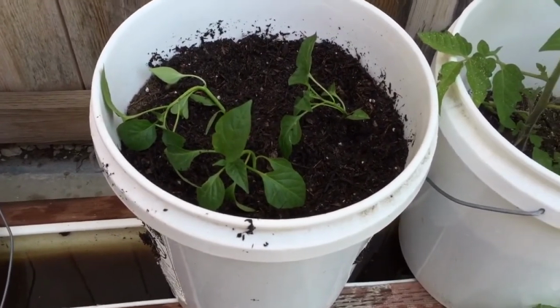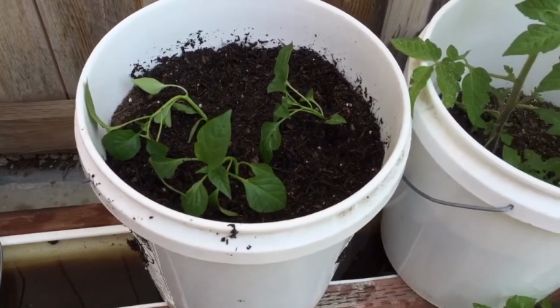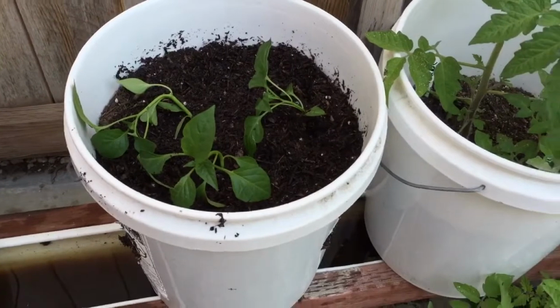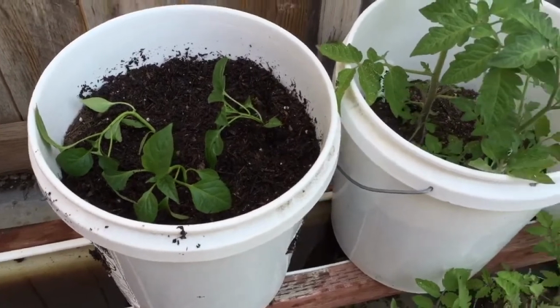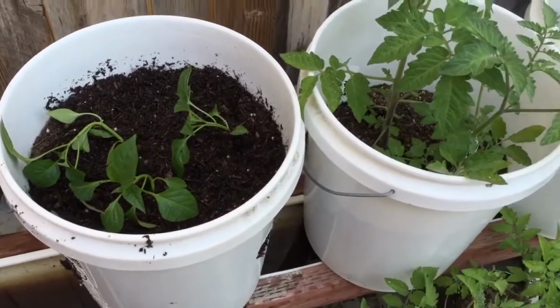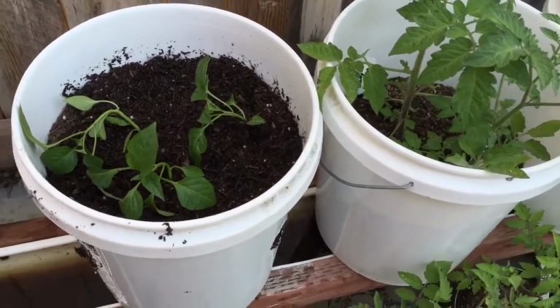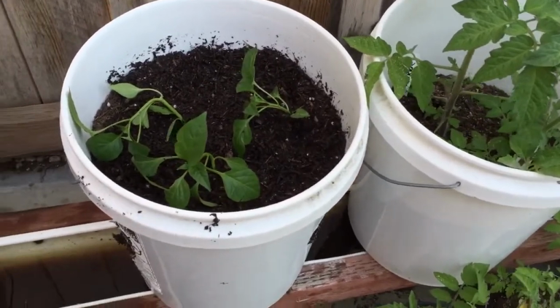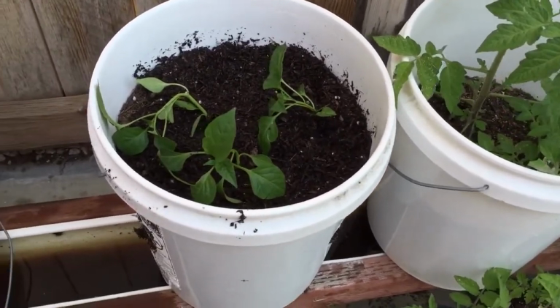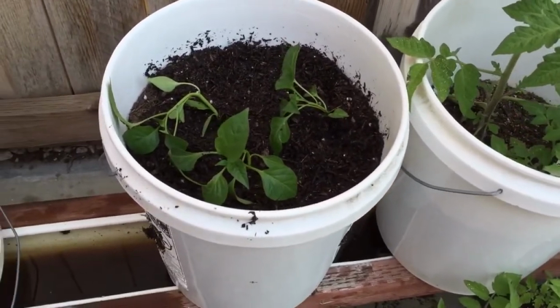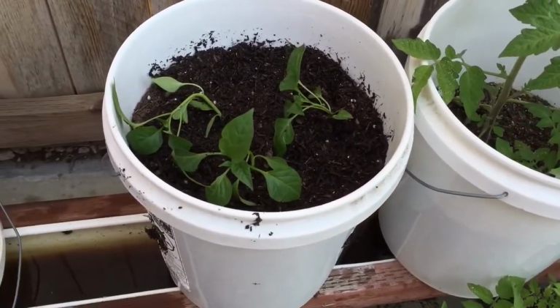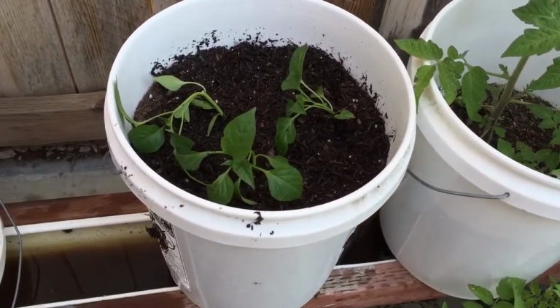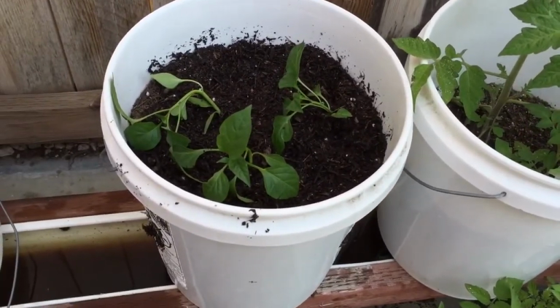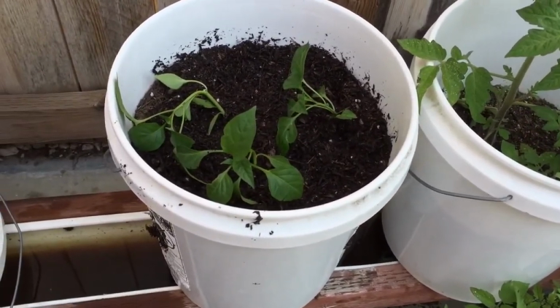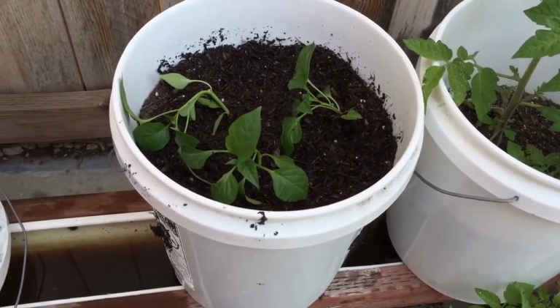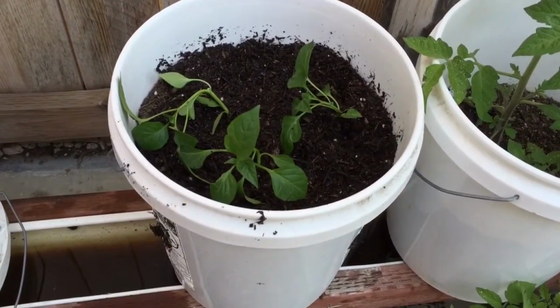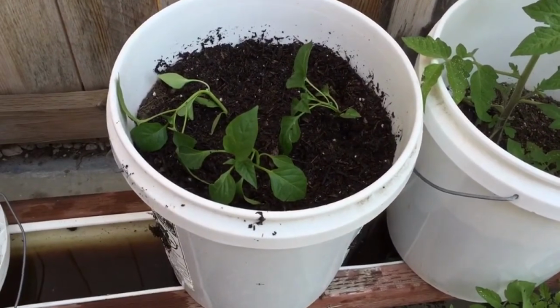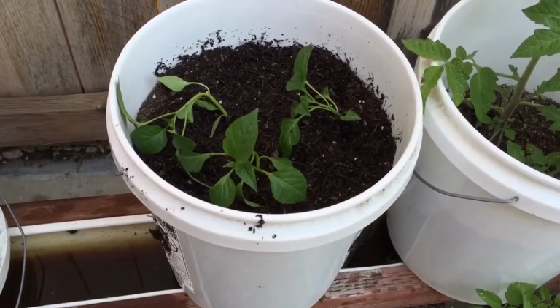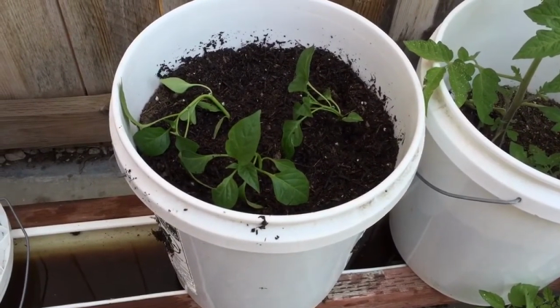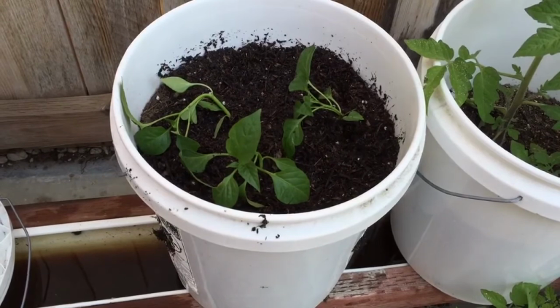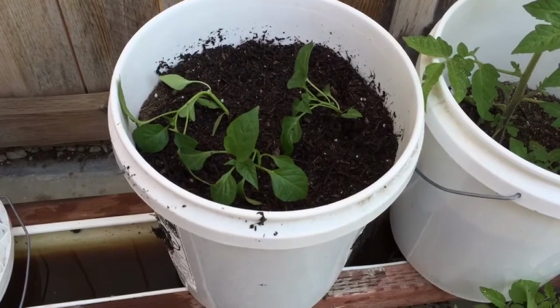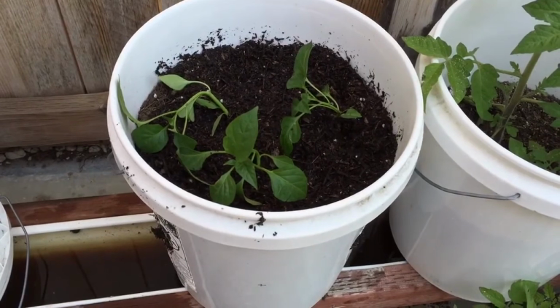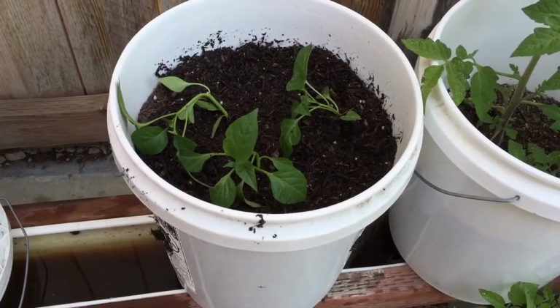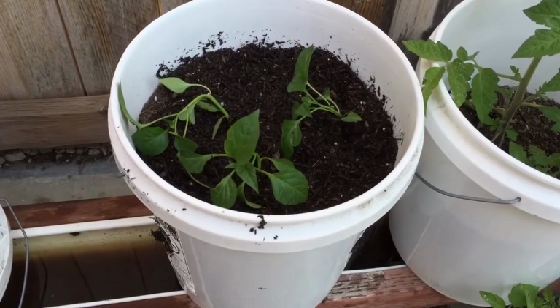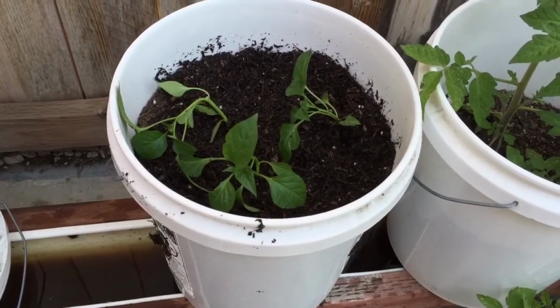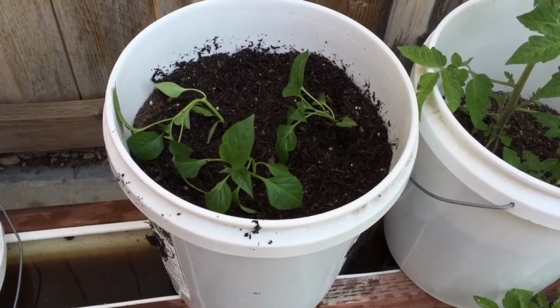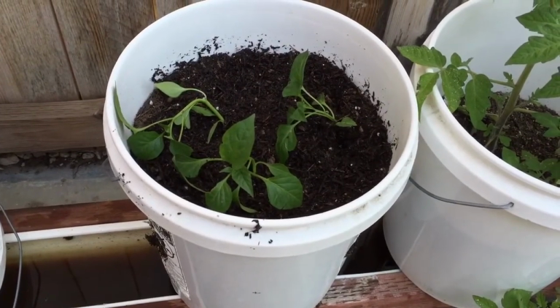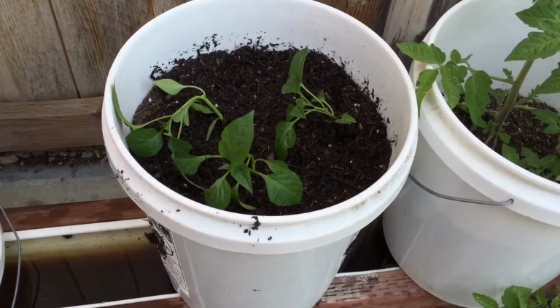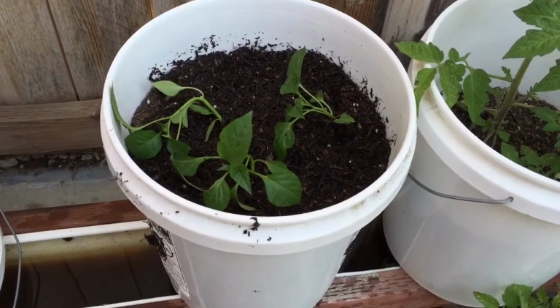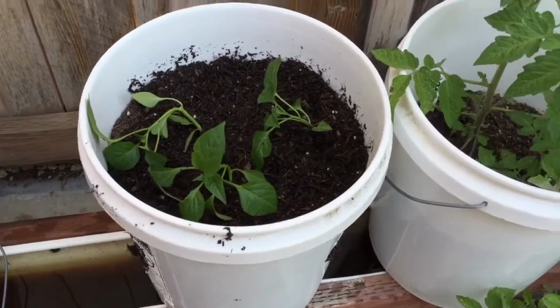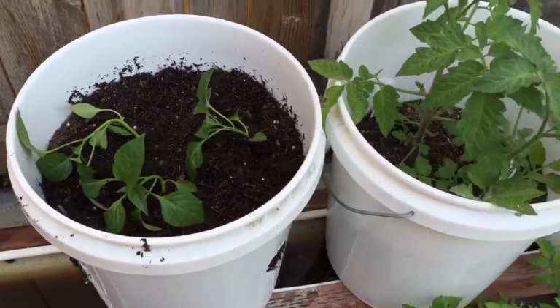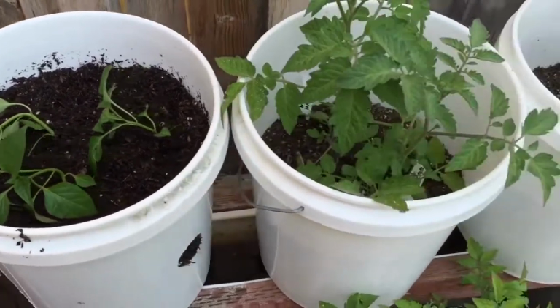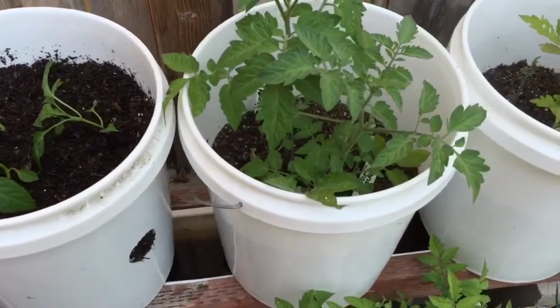I know three bell peppers is too many because I don't have a lot of space. I'm going to keep adding fertilizer in here over time, and they should do well.